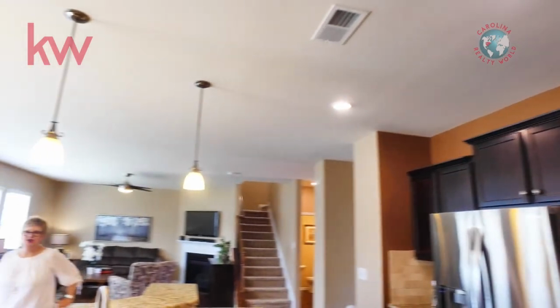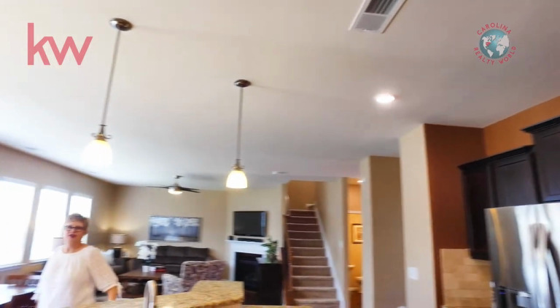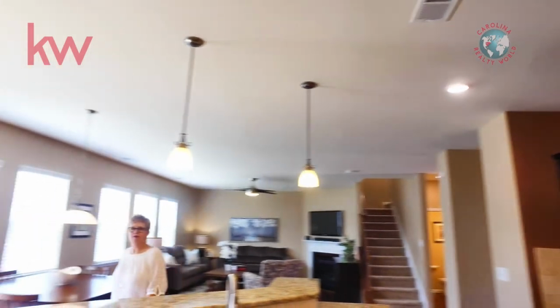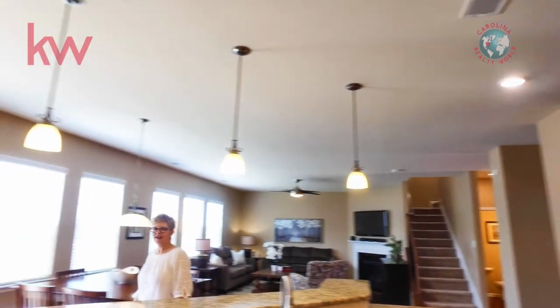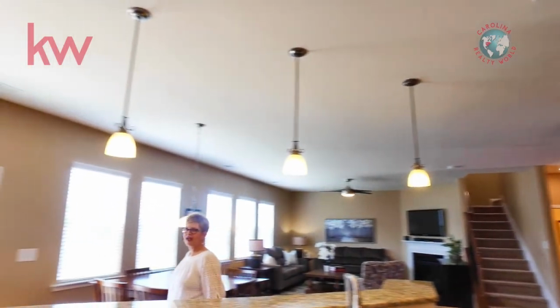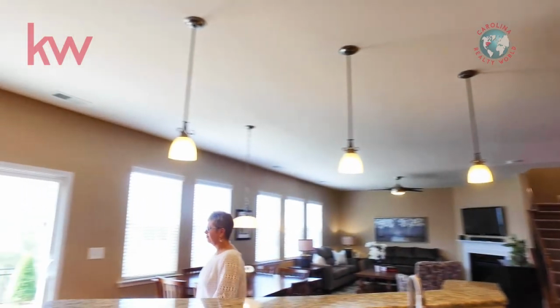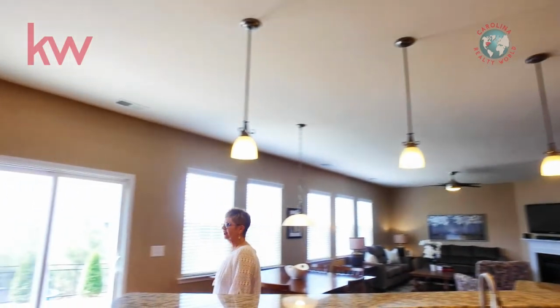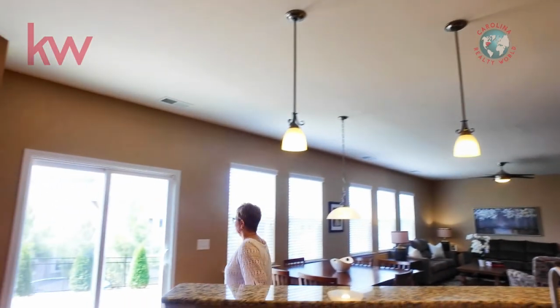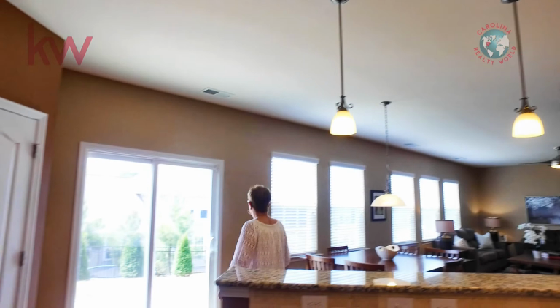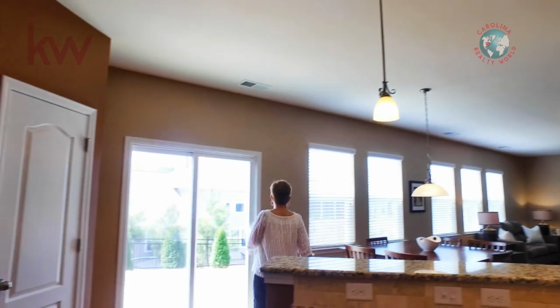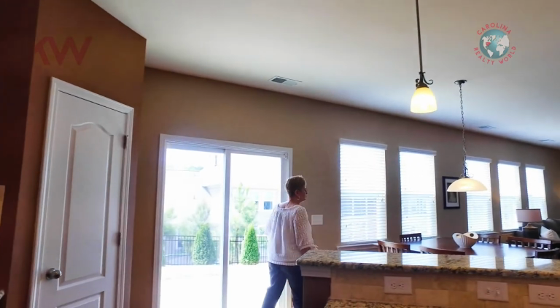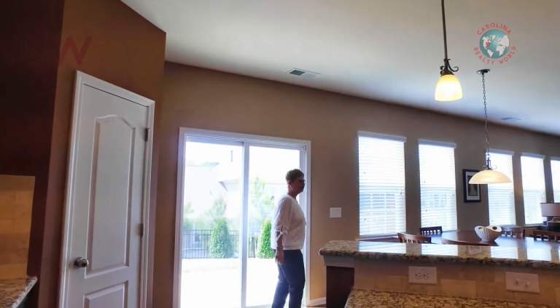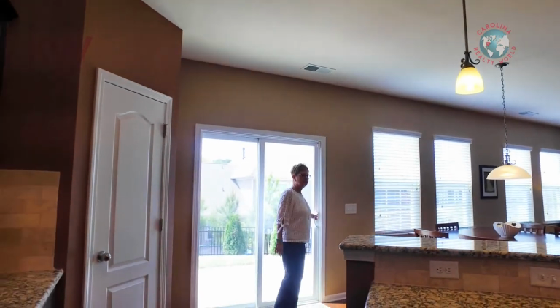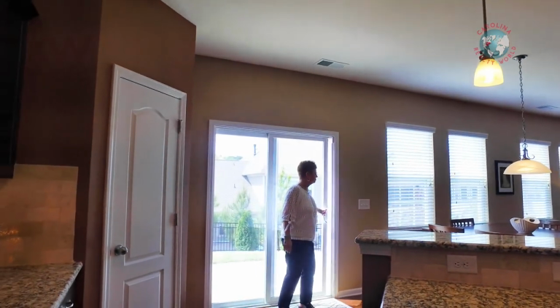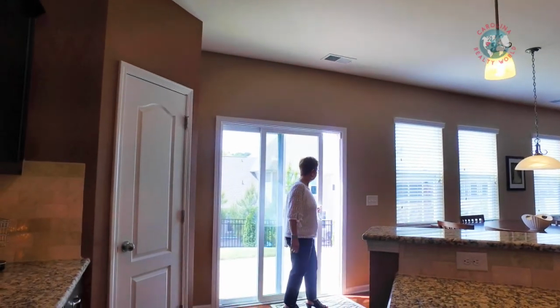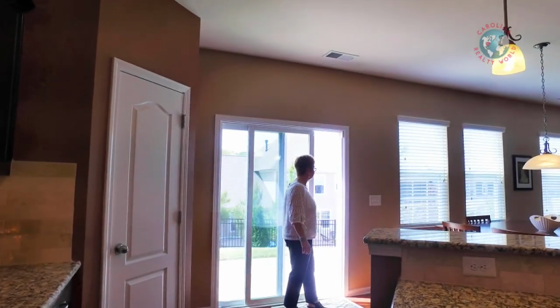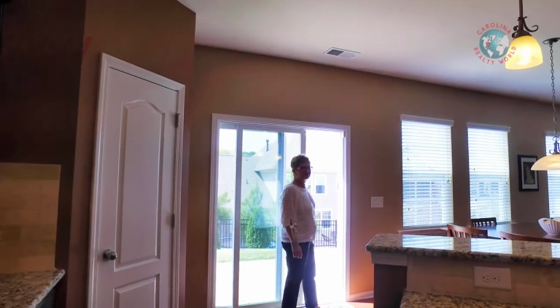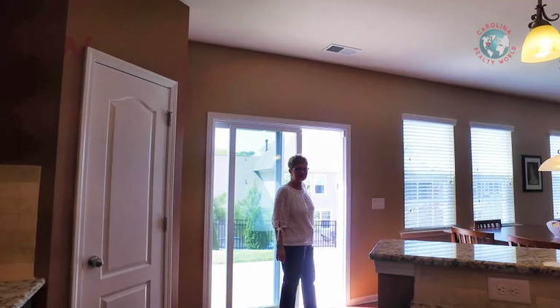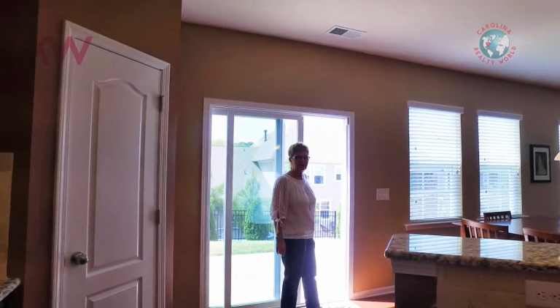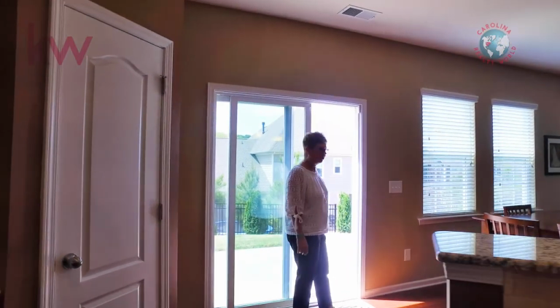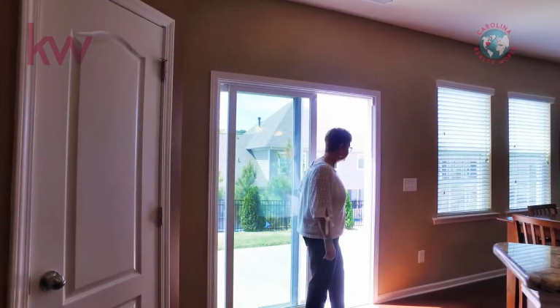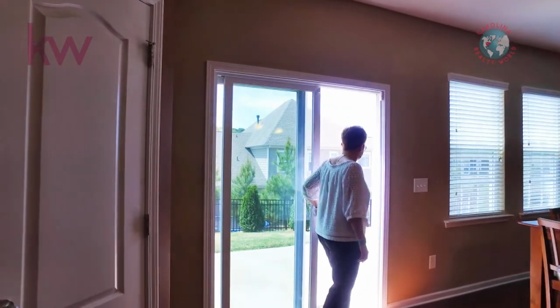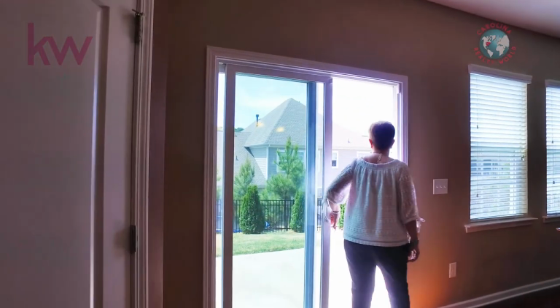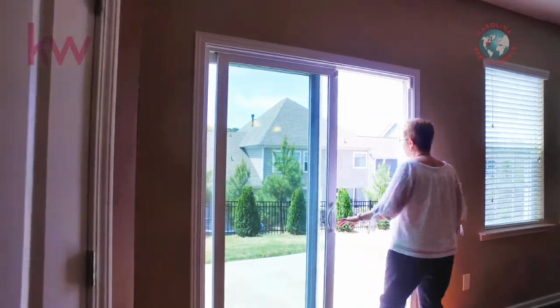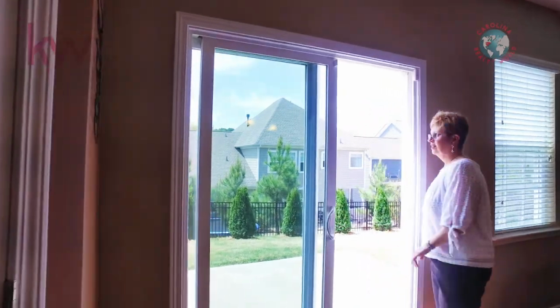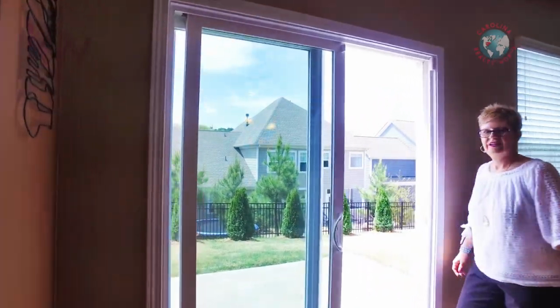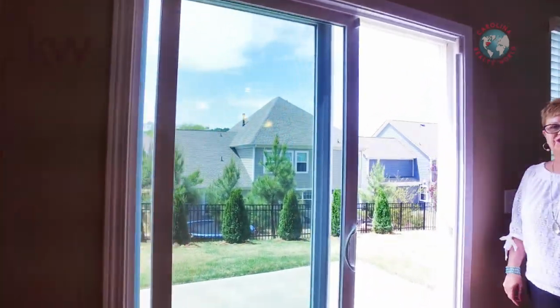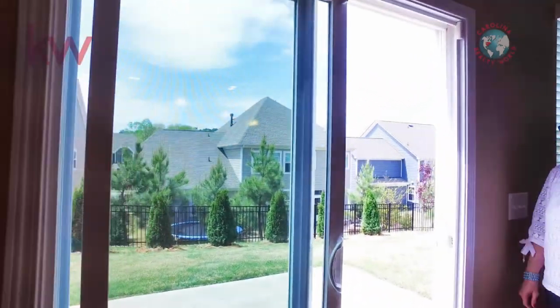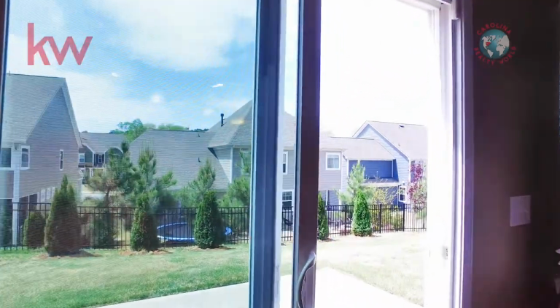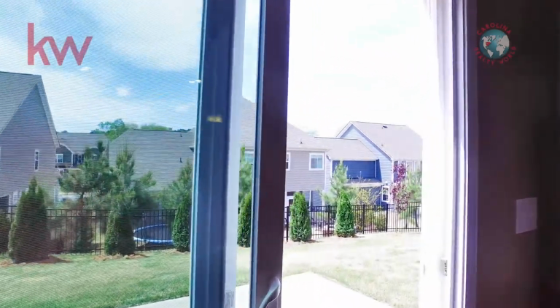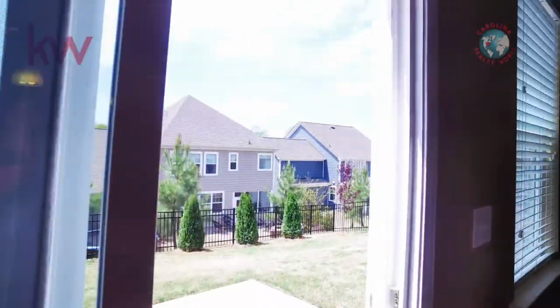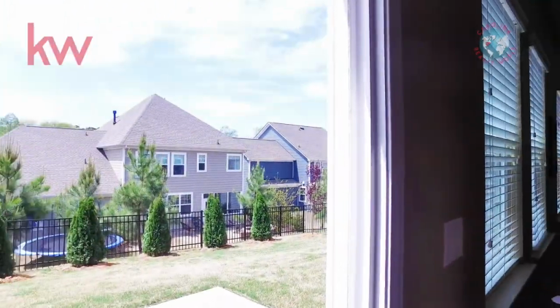Out back we have a nice patio, fenced-in backyard, lovely trees, and lots of privacy.